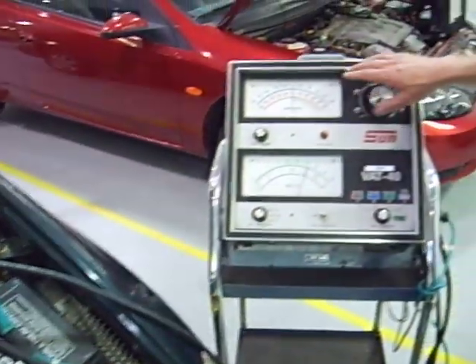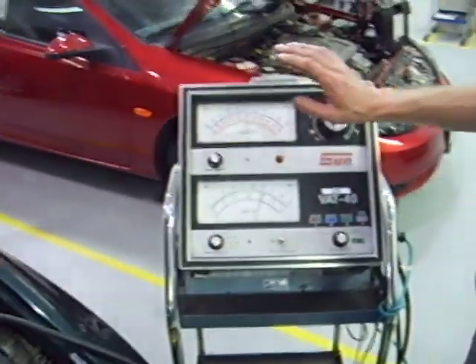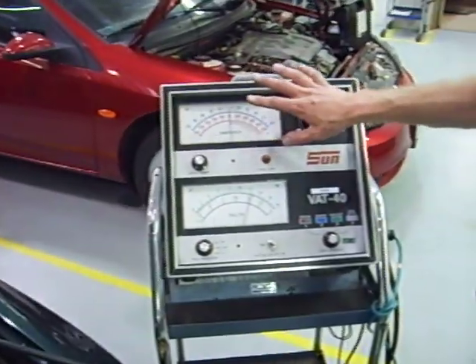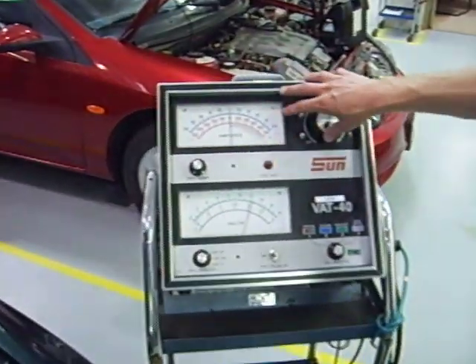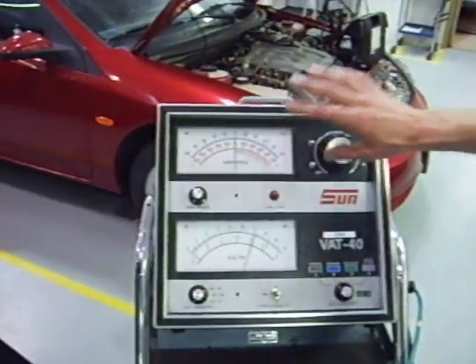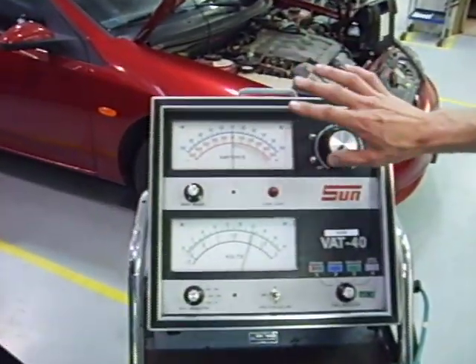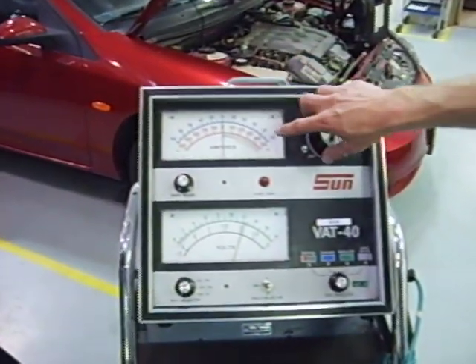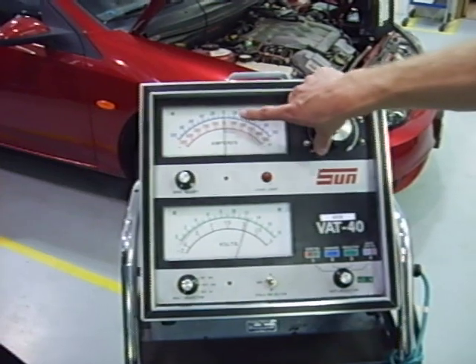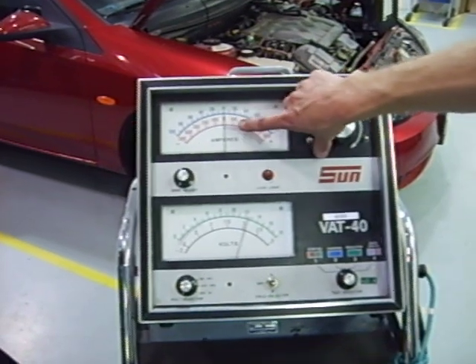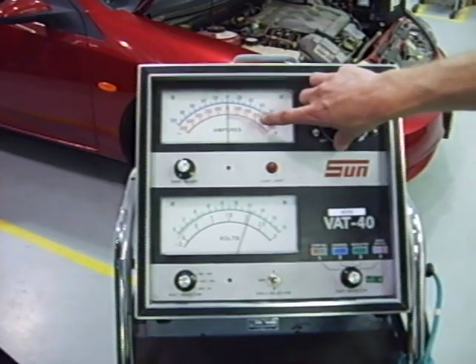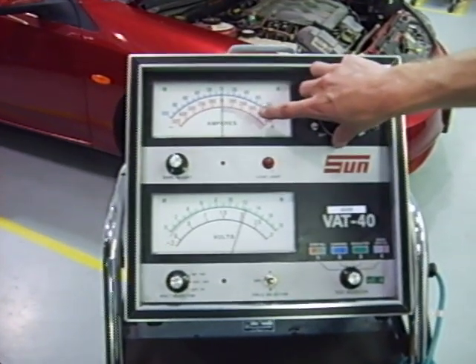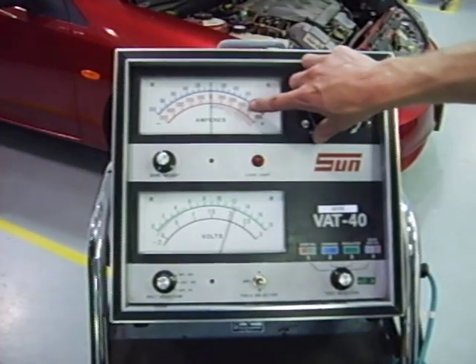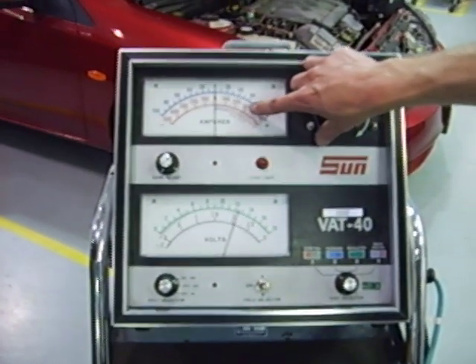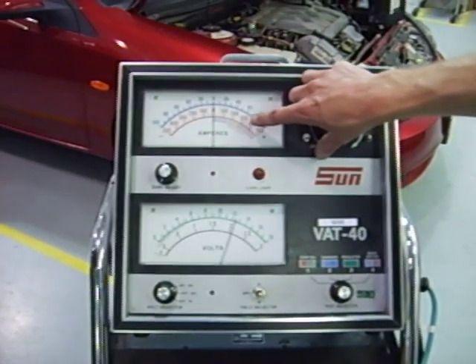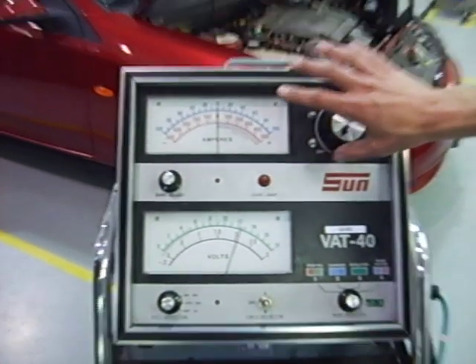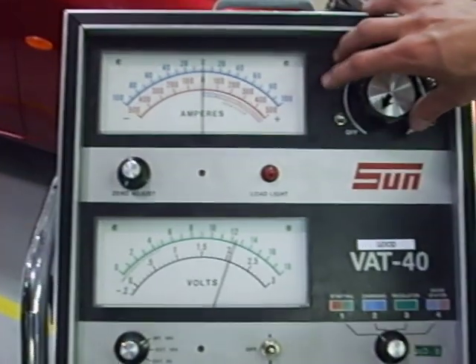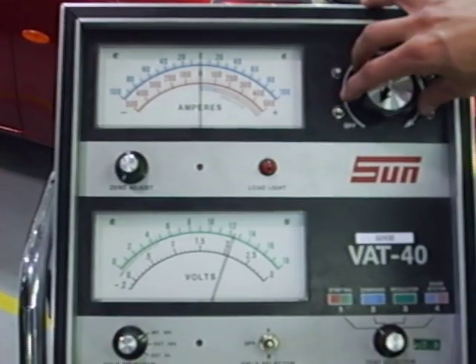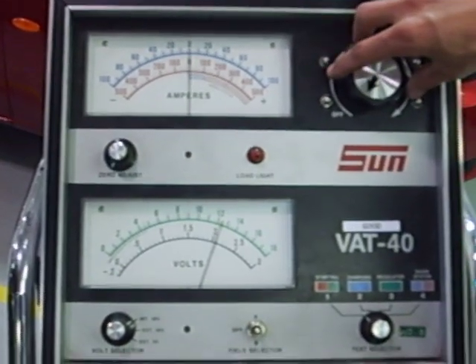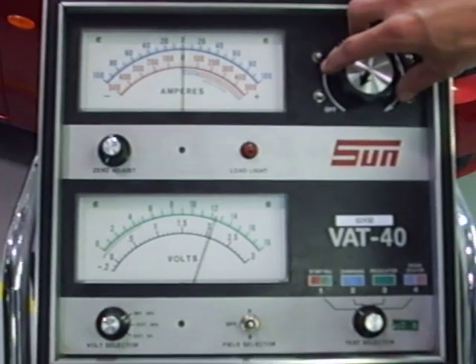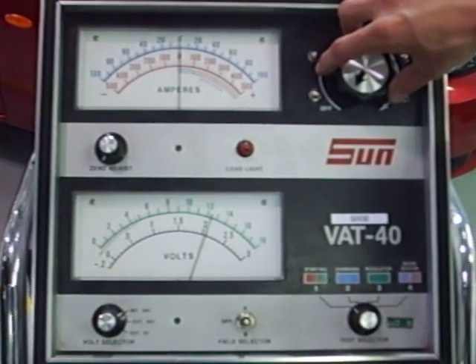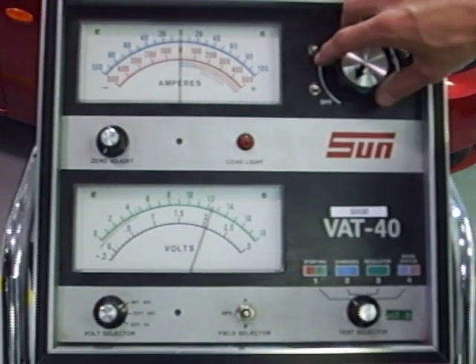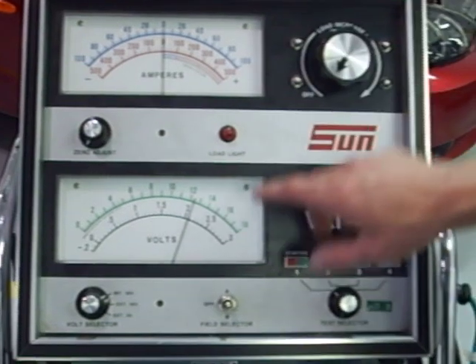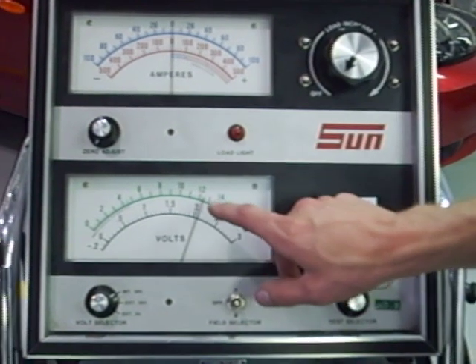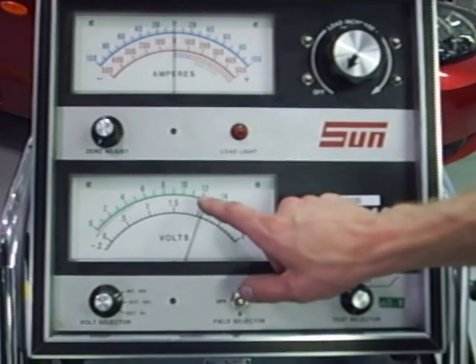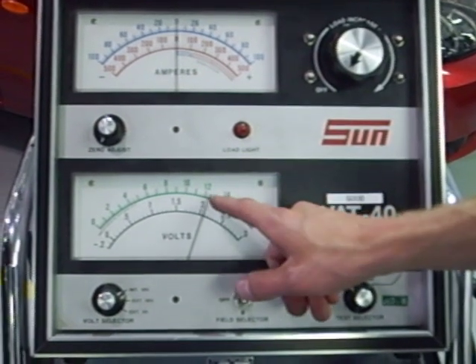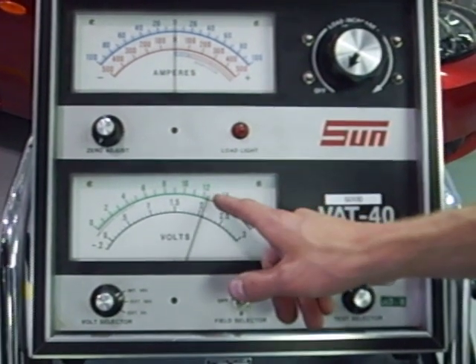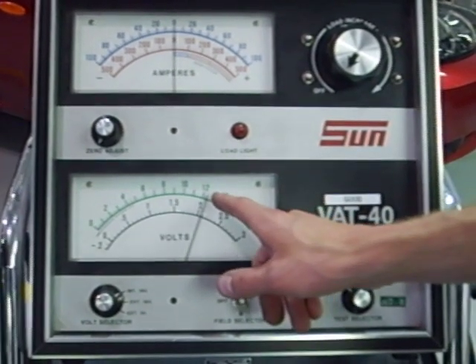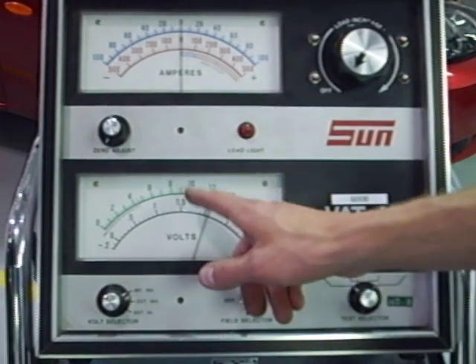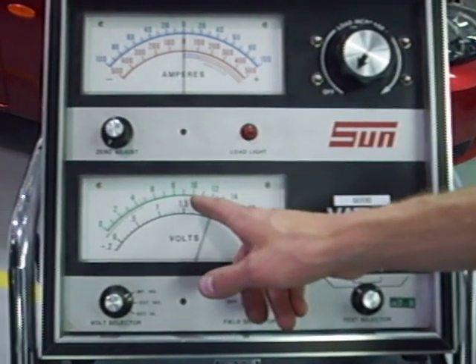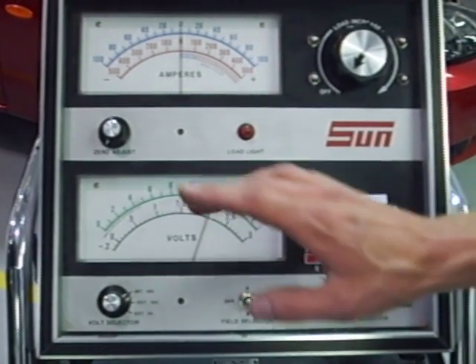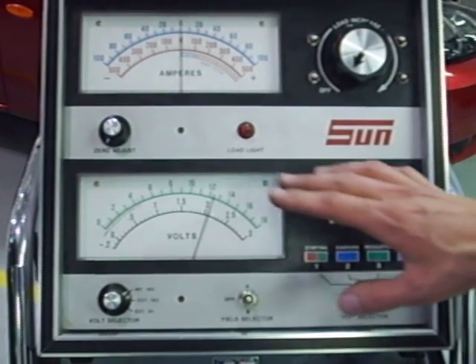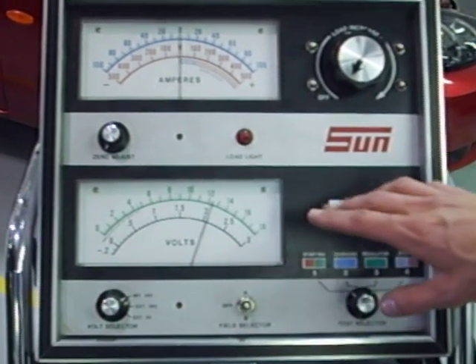We use half of that as our load test, so half of 600 amps is 300 amps. We will apply a load of 300 amps for 15 seconds, and make sure that the voltage of the battery doesn't fall below 9.6 volts during that 15 seconds.